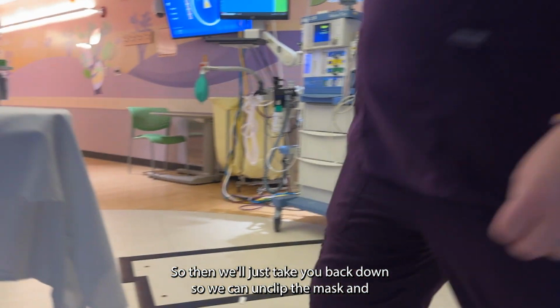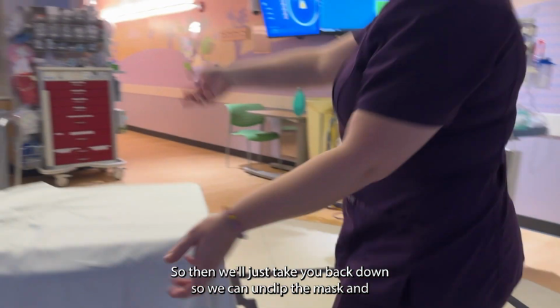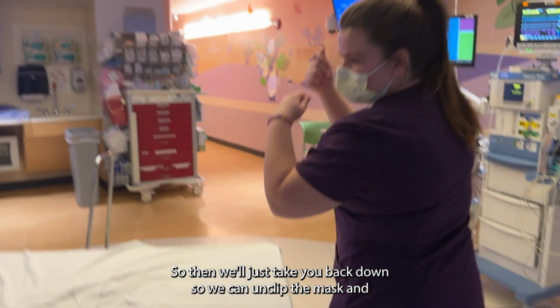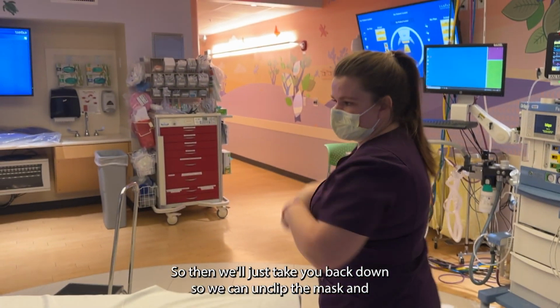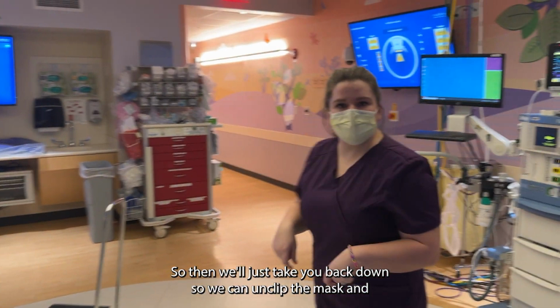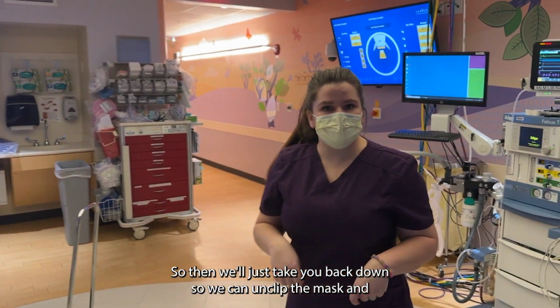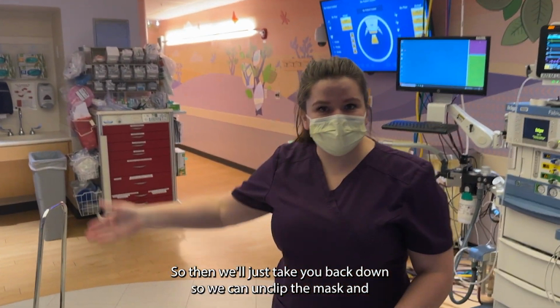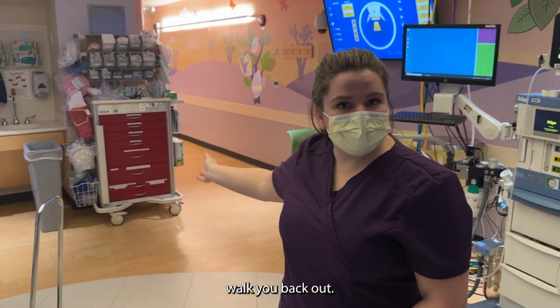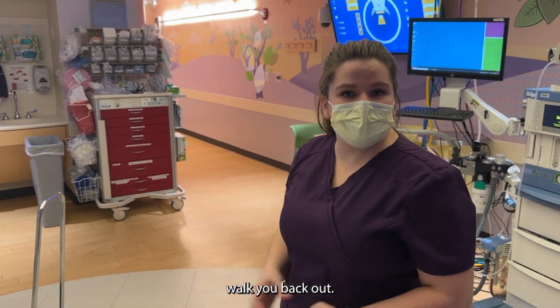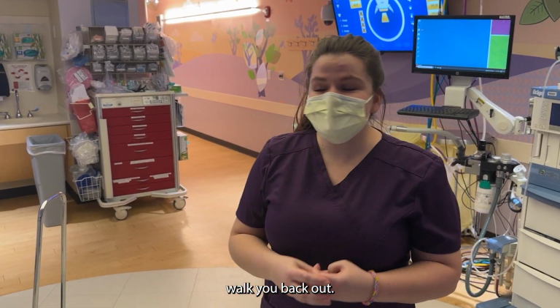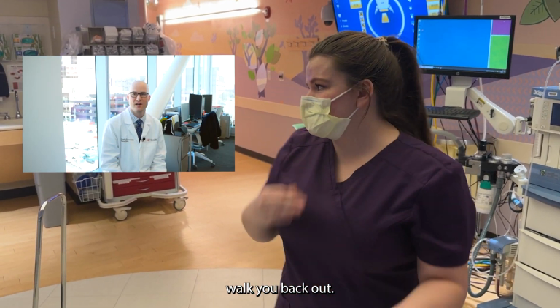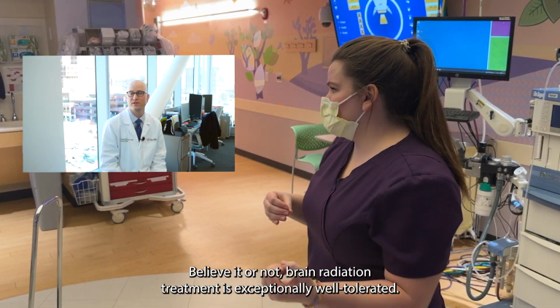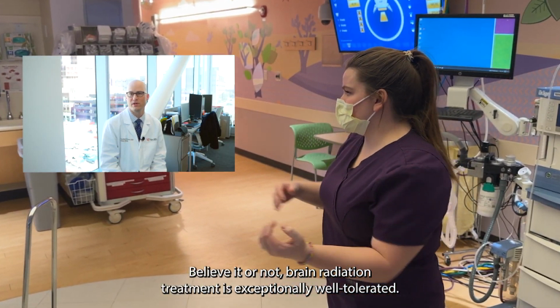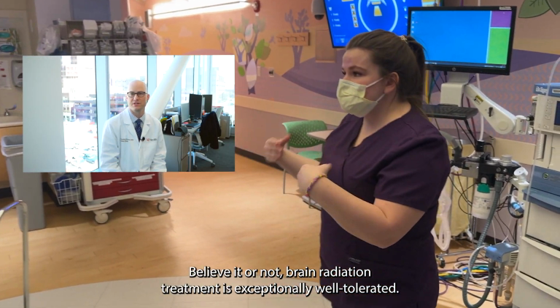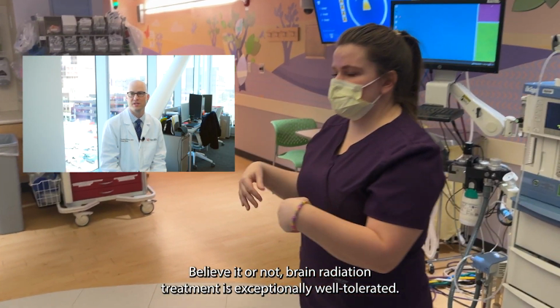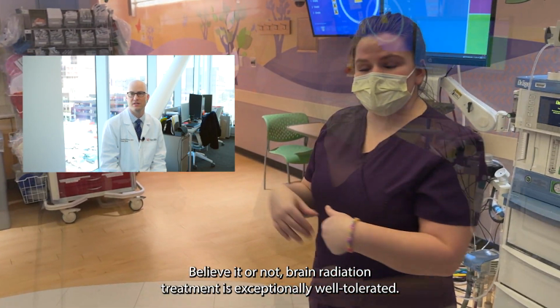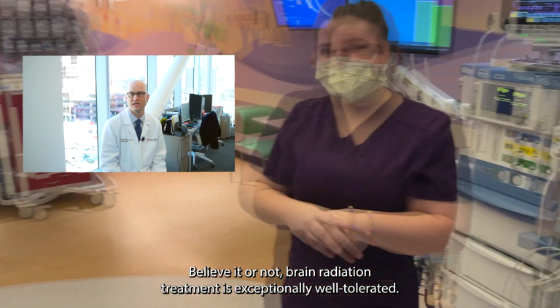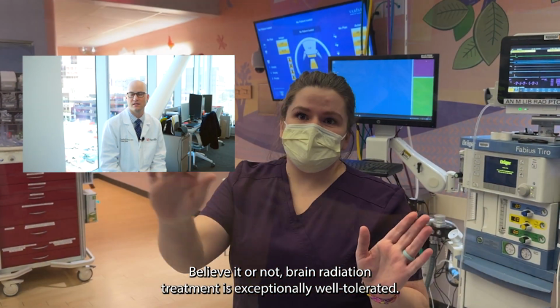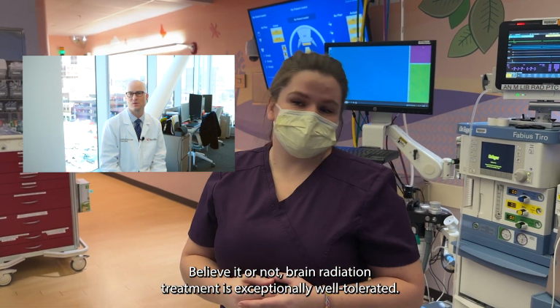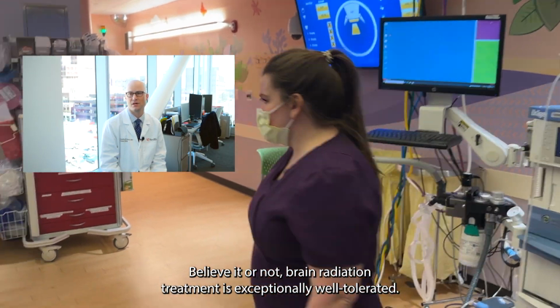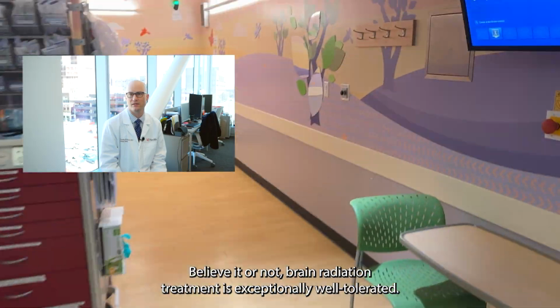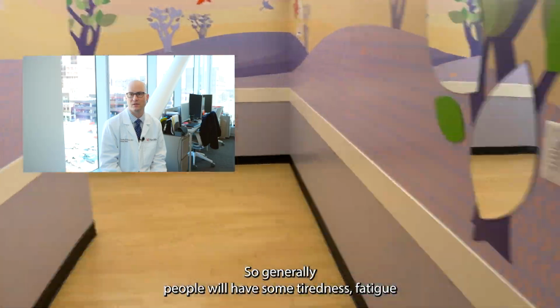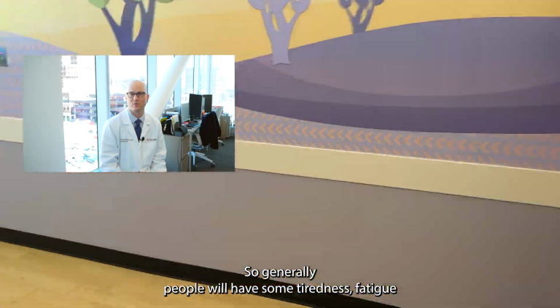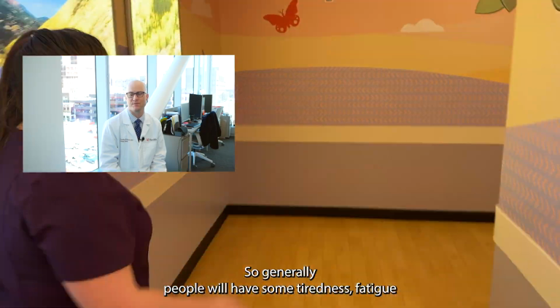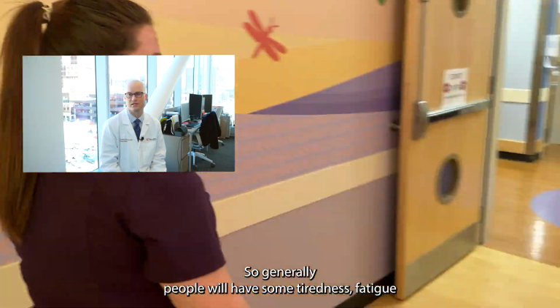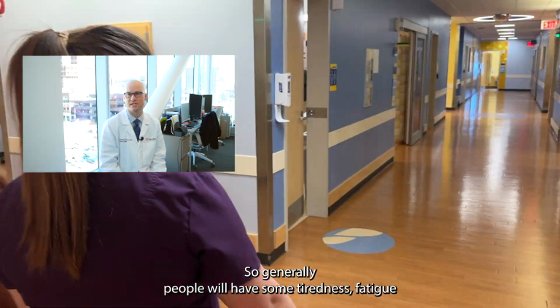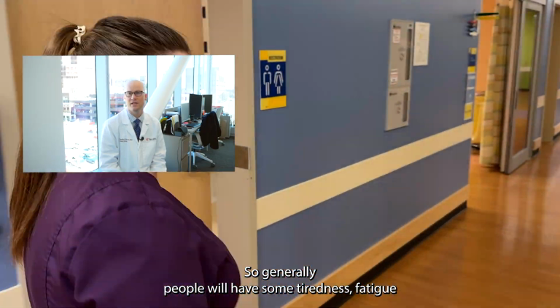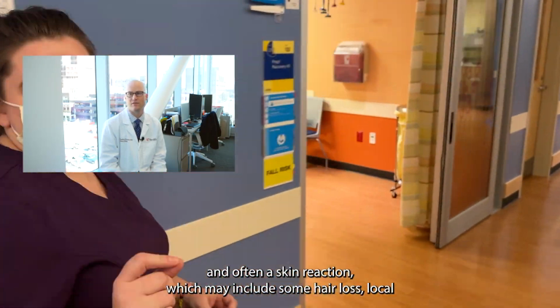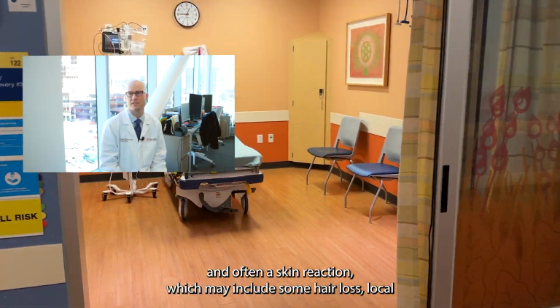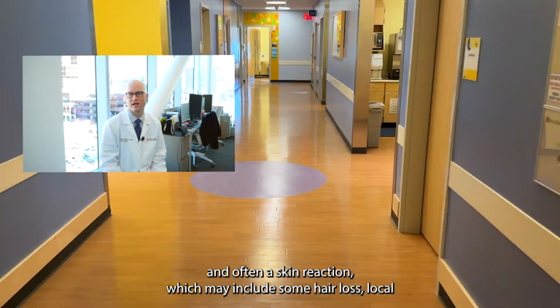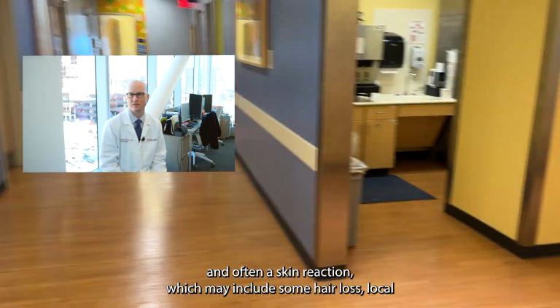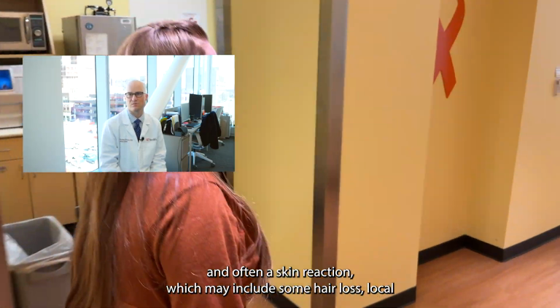That's pretty much it — we'll take them back down, unplug the mask, and walk them back out. Believe it or not, brain radiation treatment is exceptionally well tolerated.